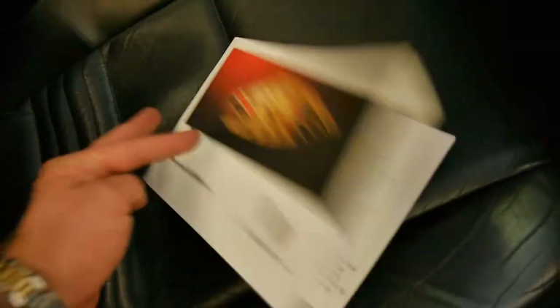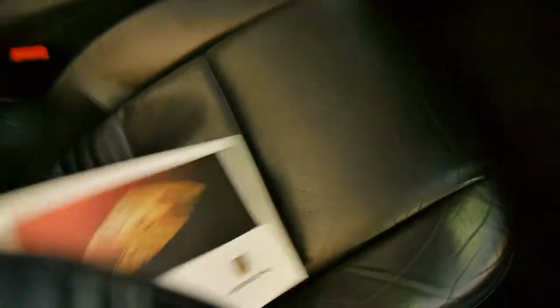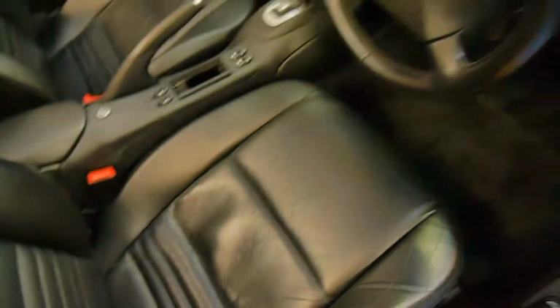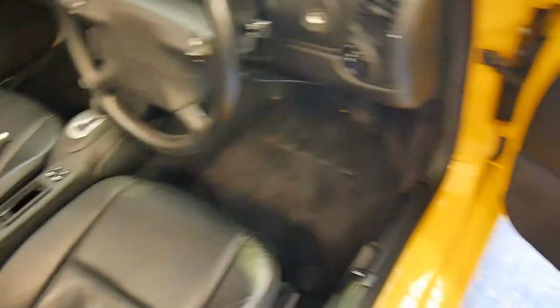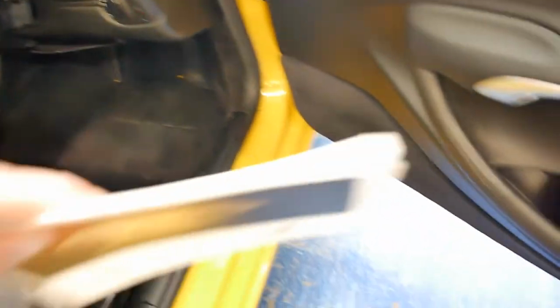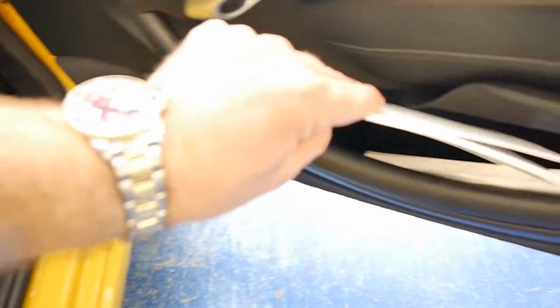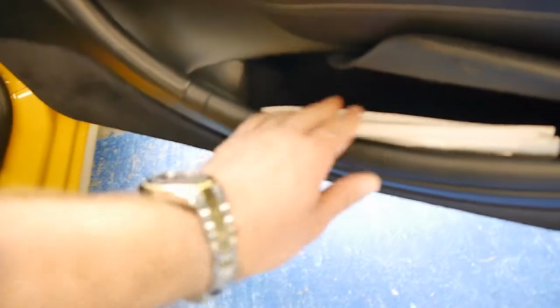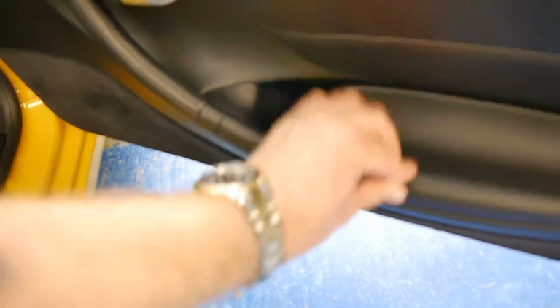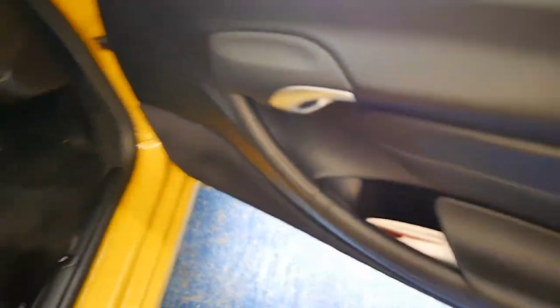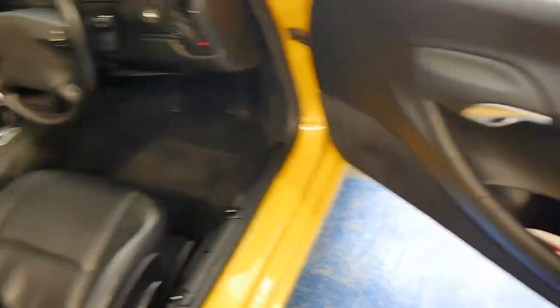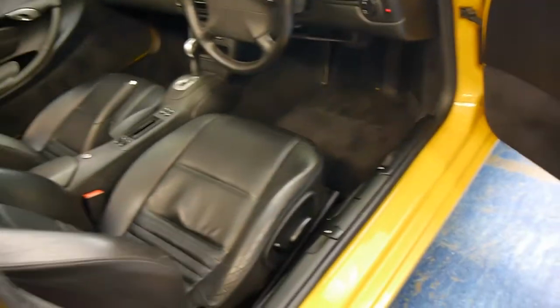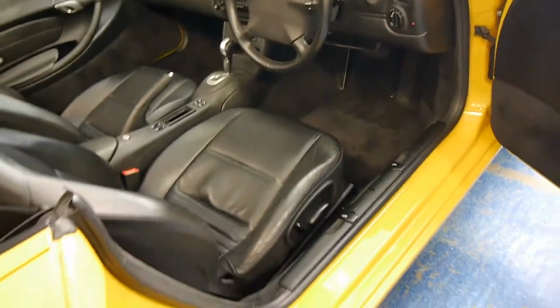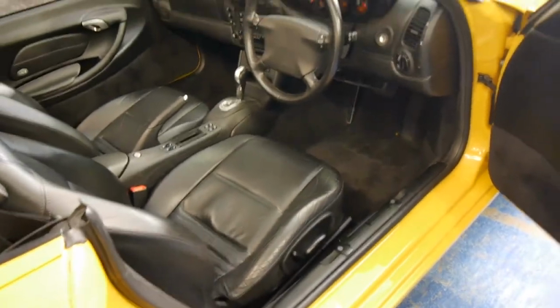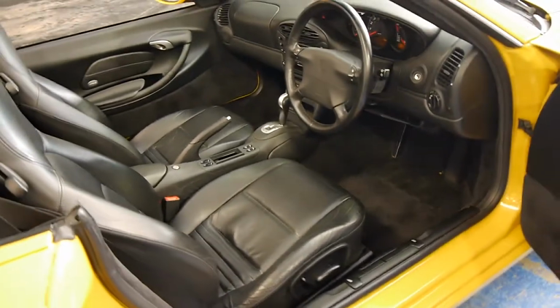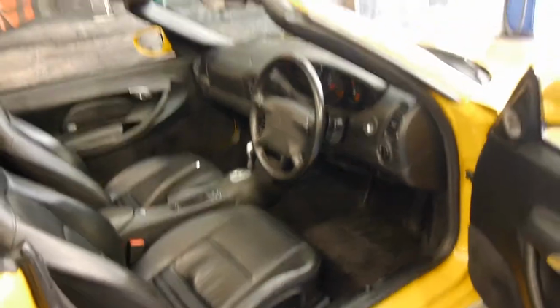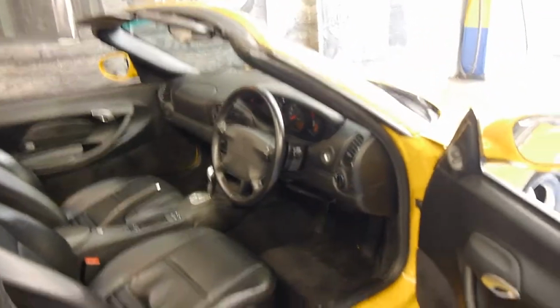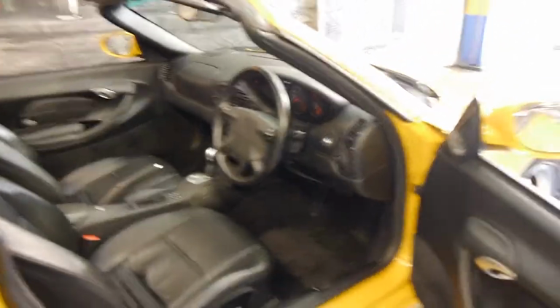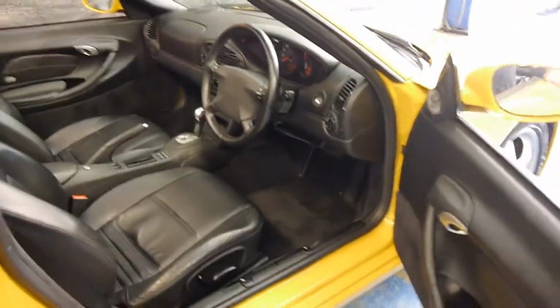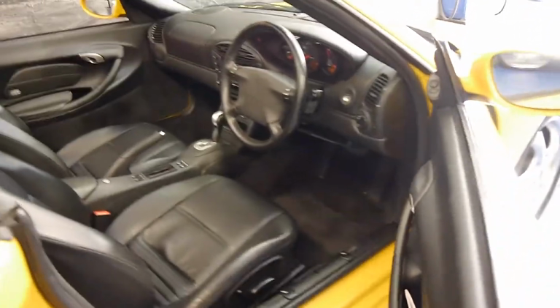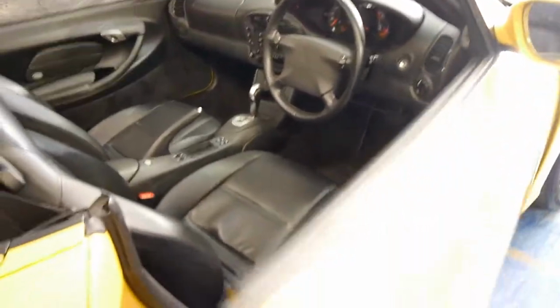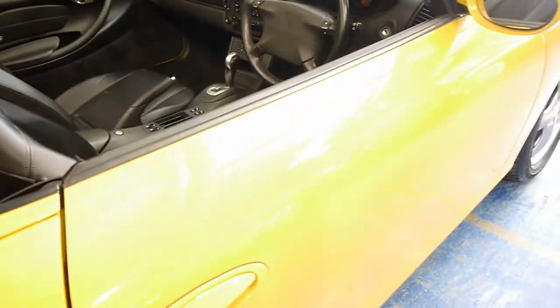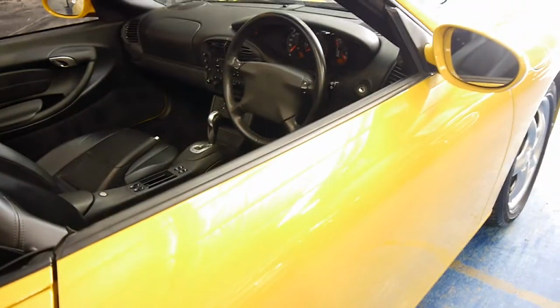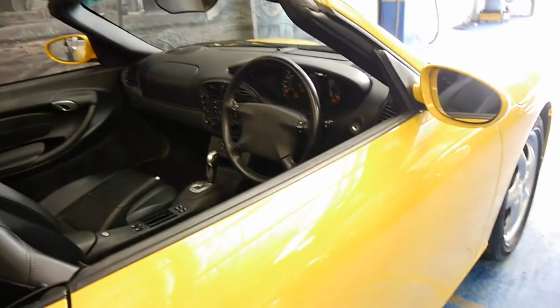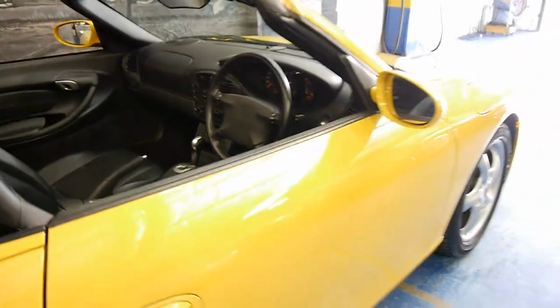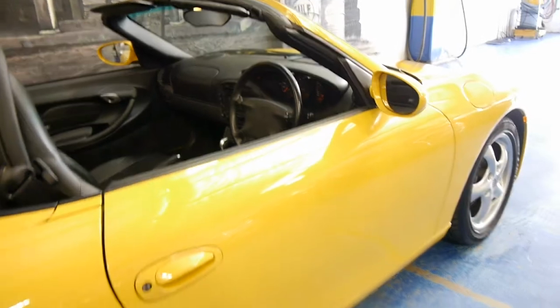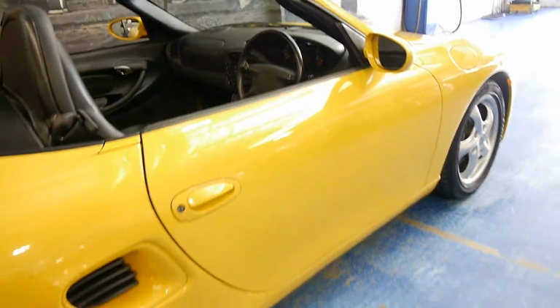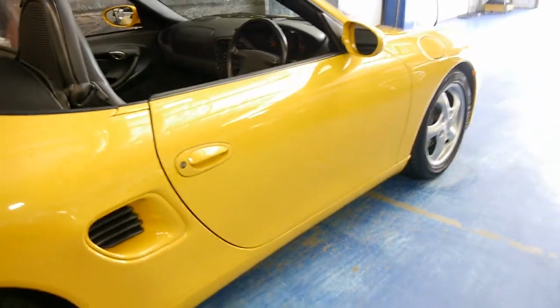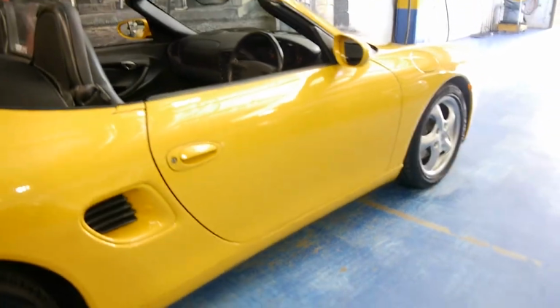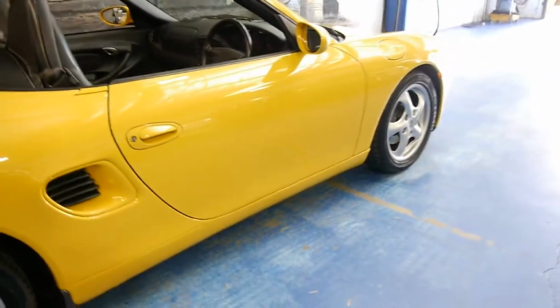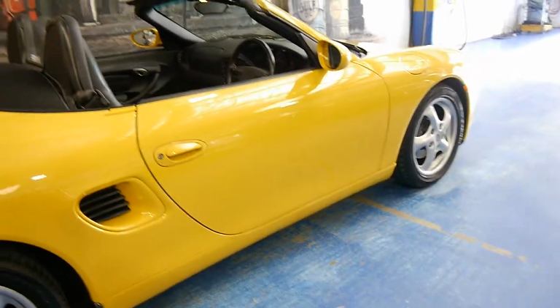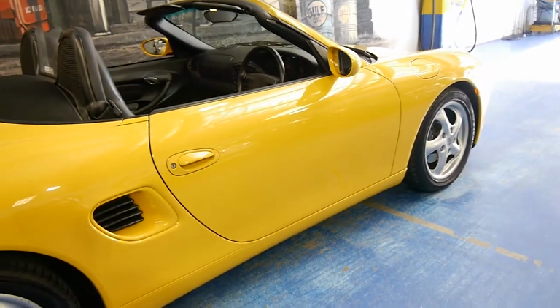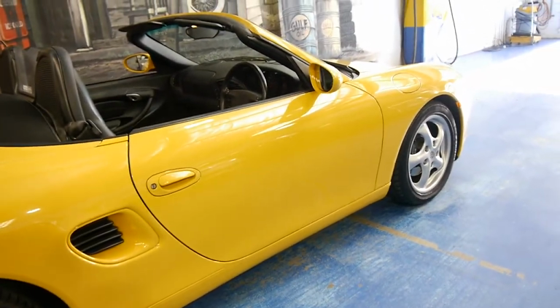It's got two keys to the car and a mobiliser. Basically, if you're looking for a Boxster and you want to get something with under 100,000 k's, we think this is the car to buy.